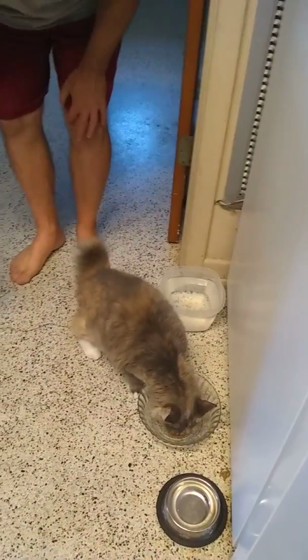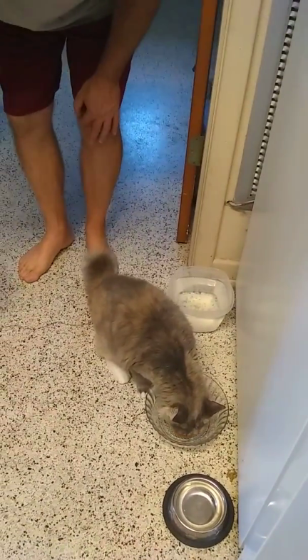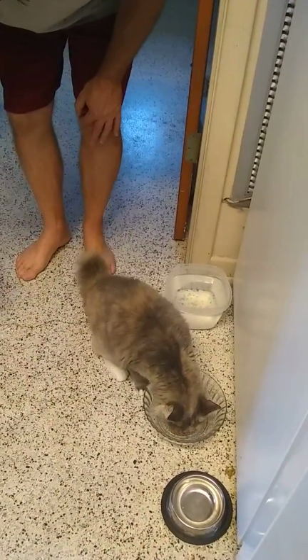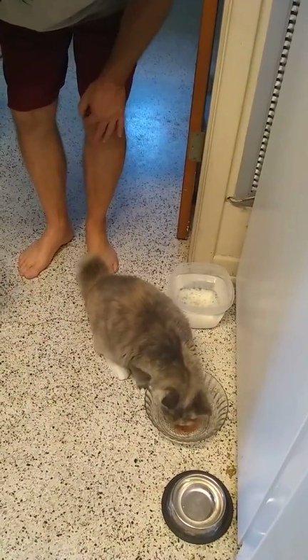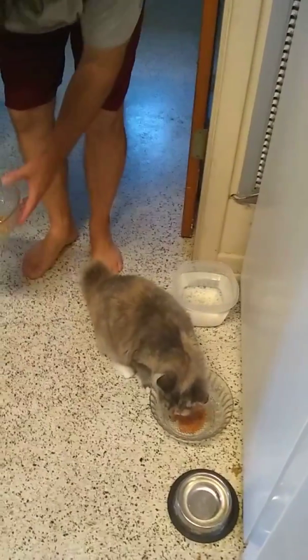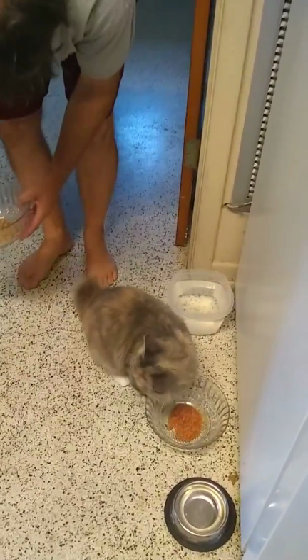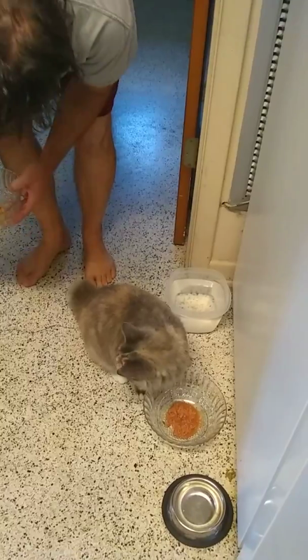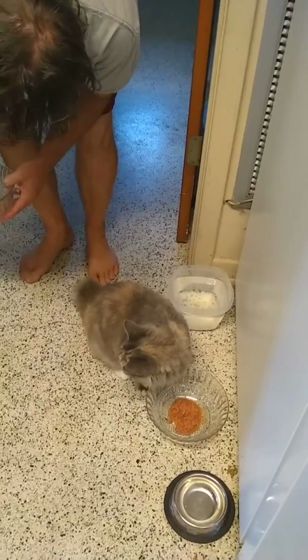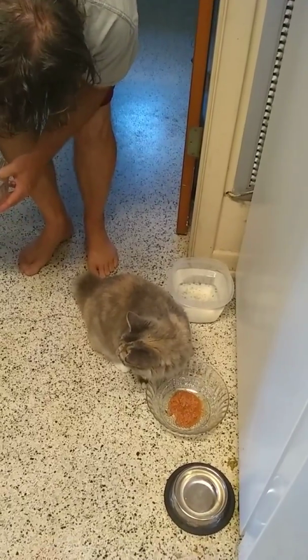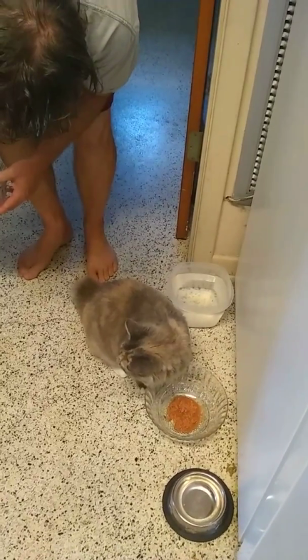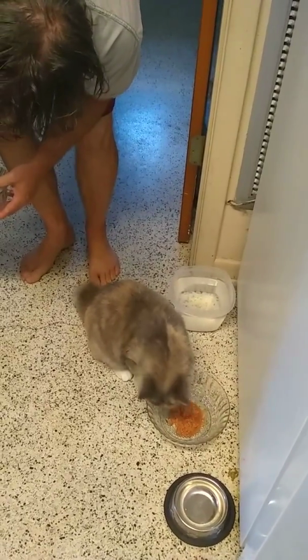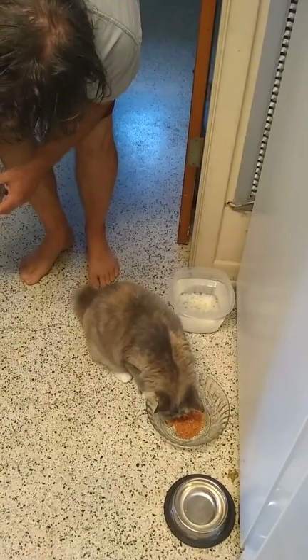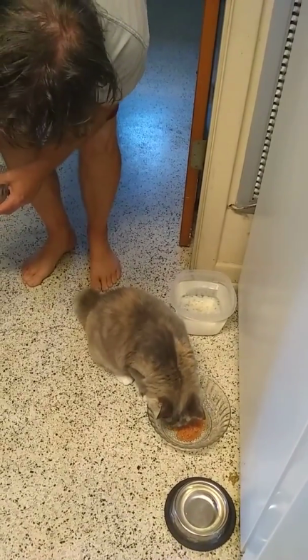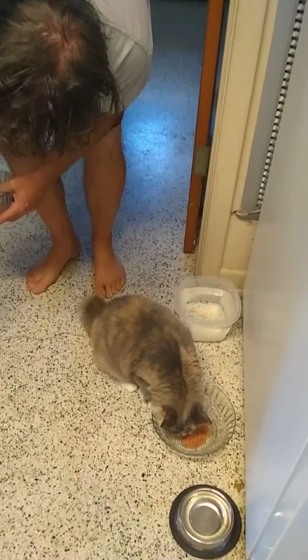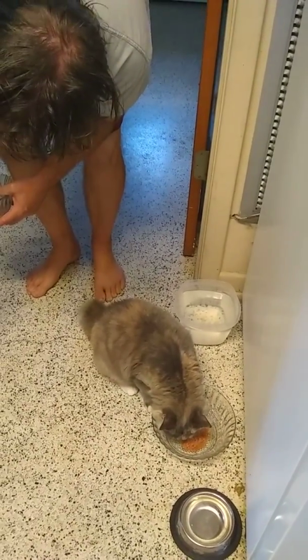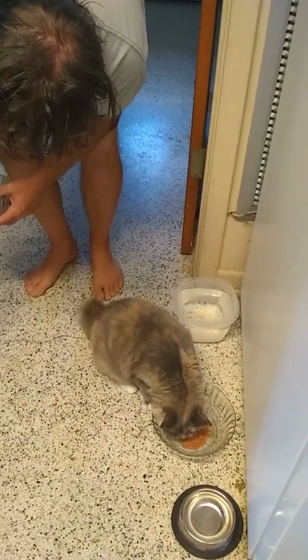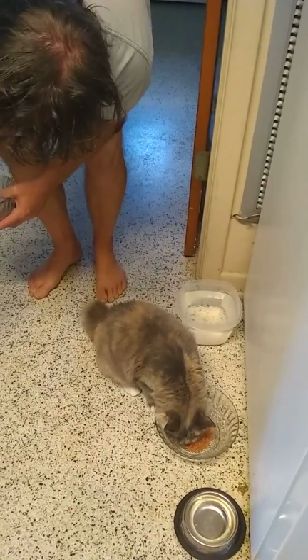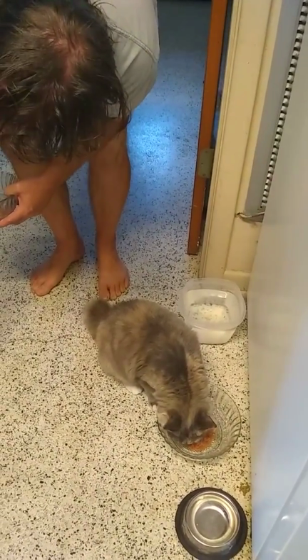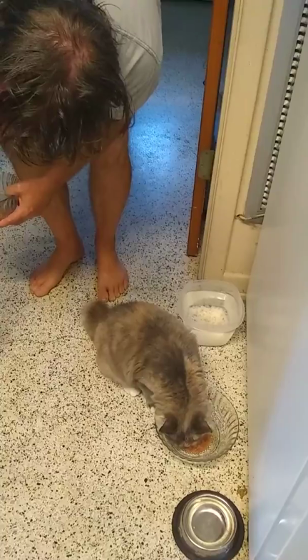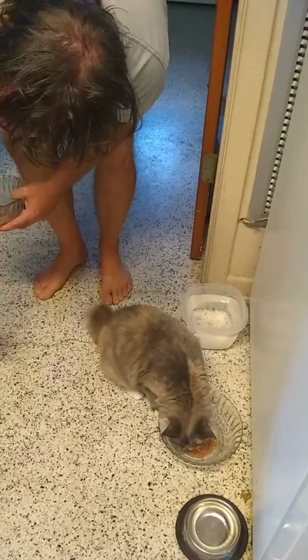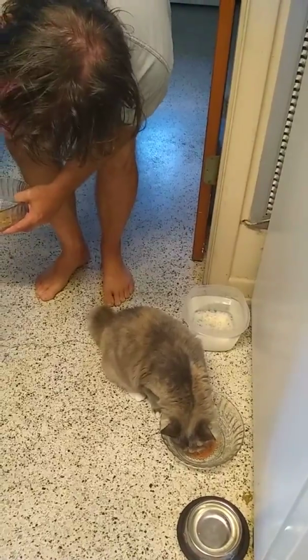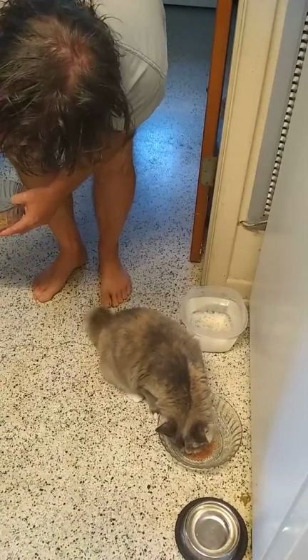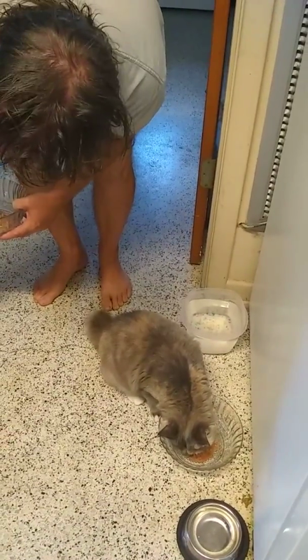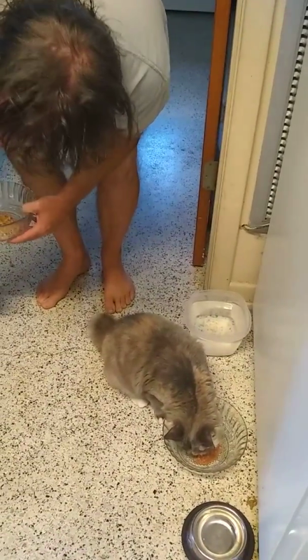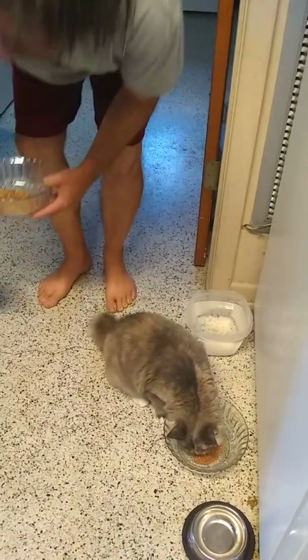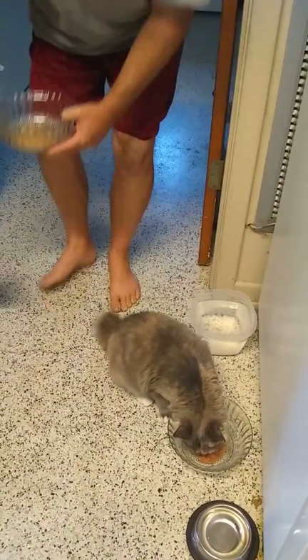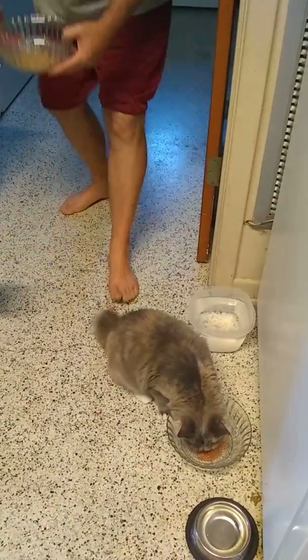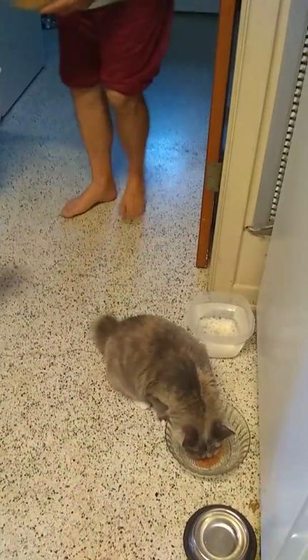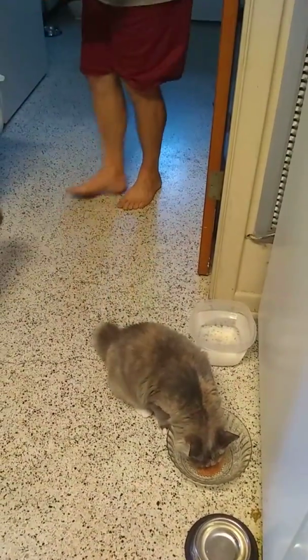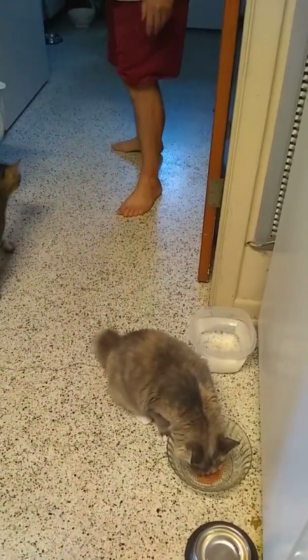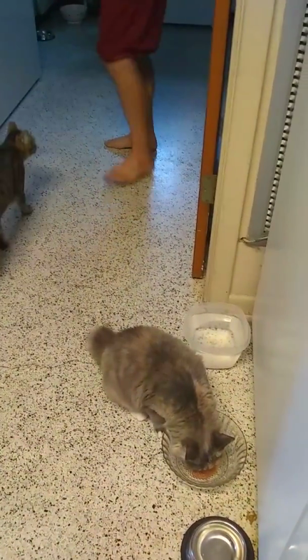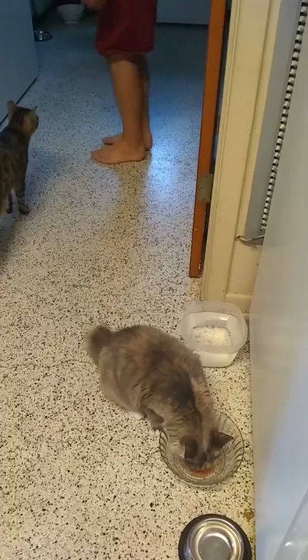Come here, come here baby, it's okay, it's safe. Okay, come on — that's the closest he's getting.